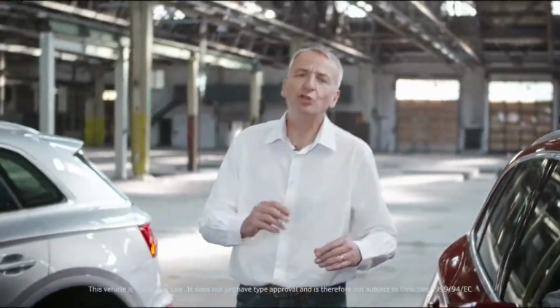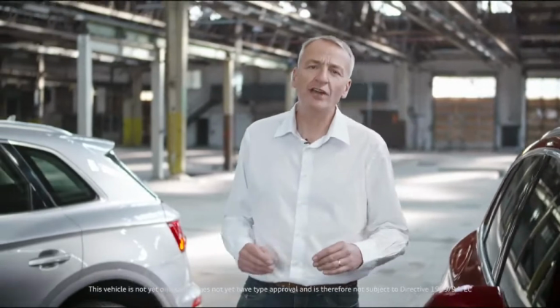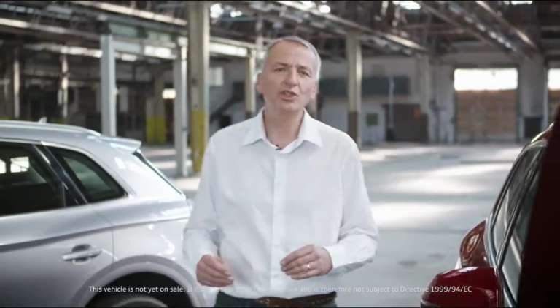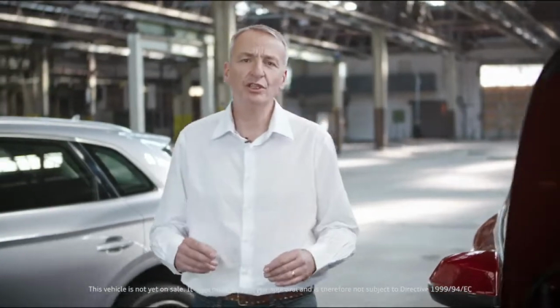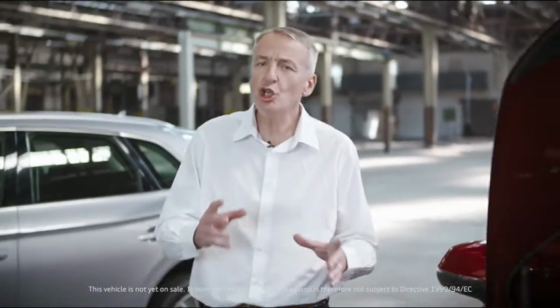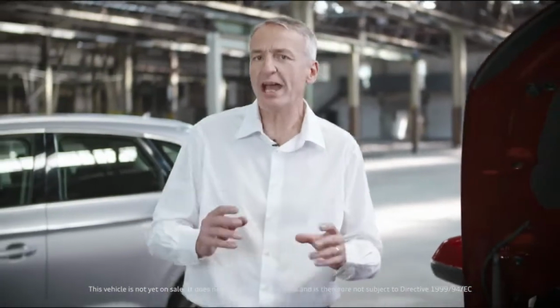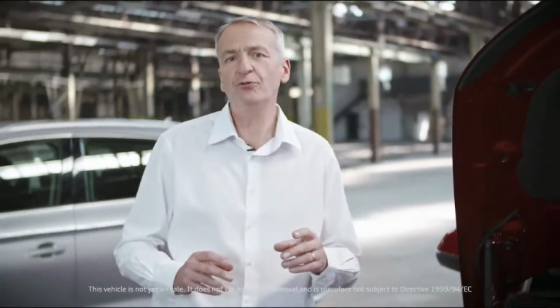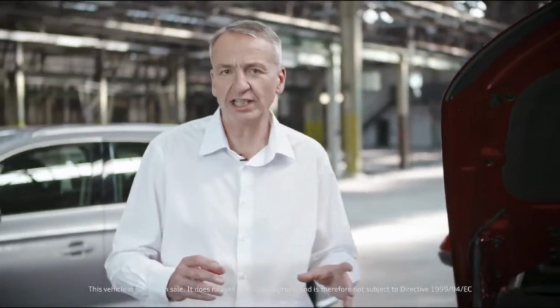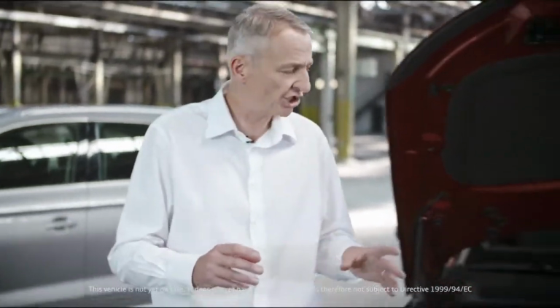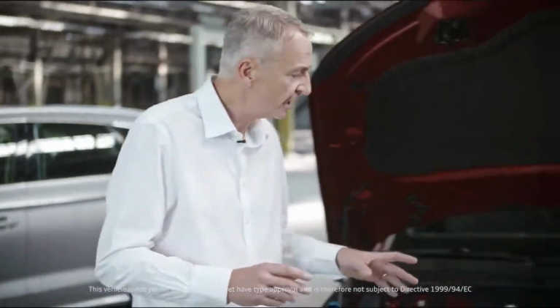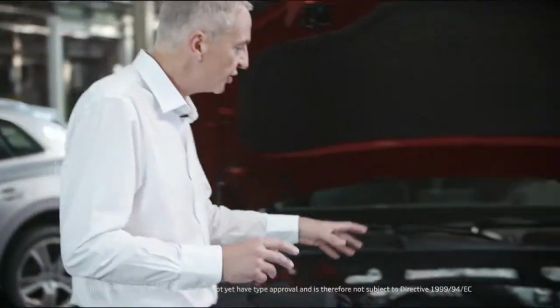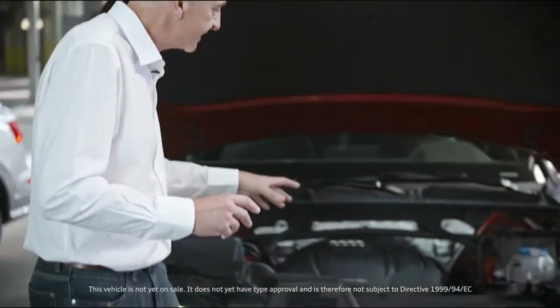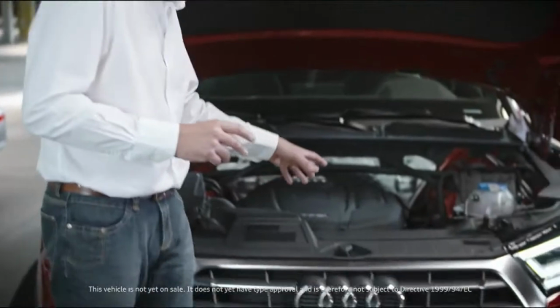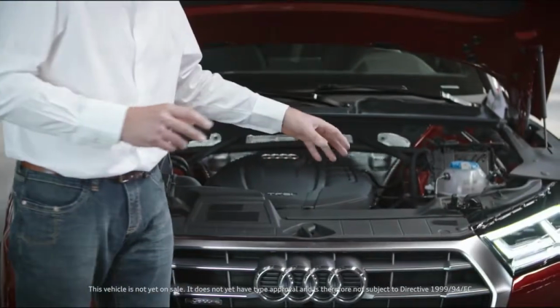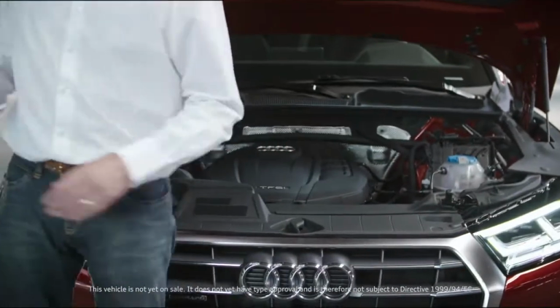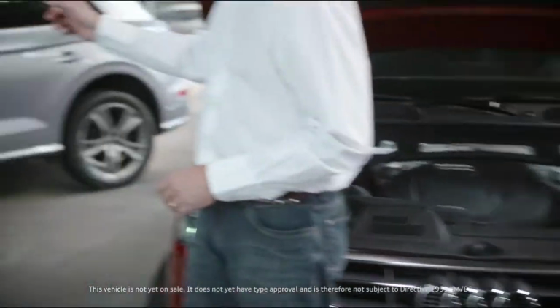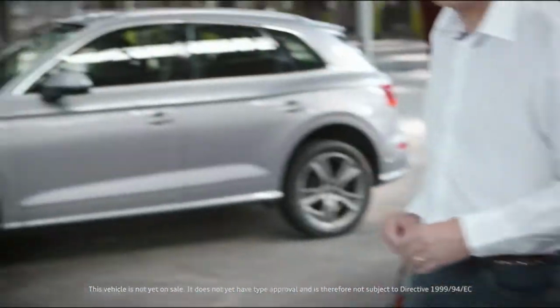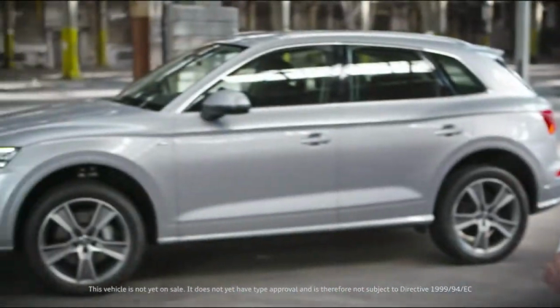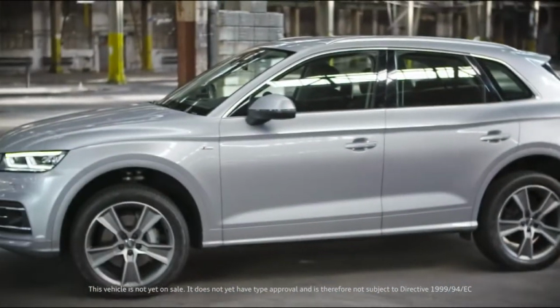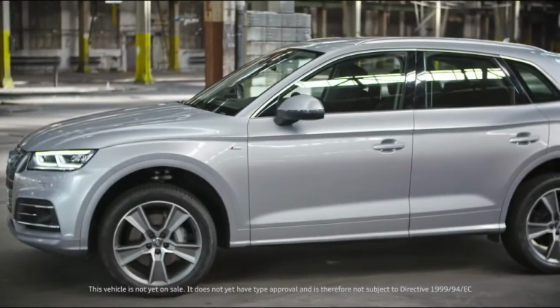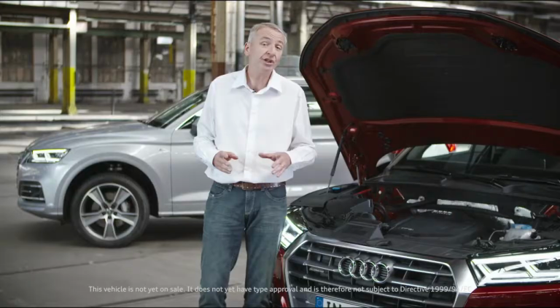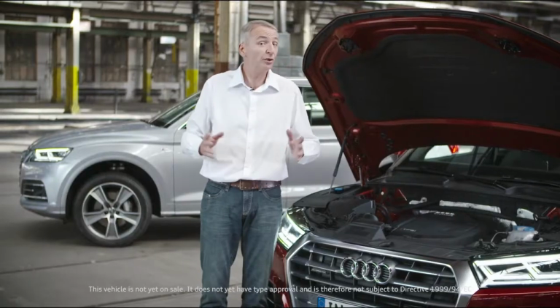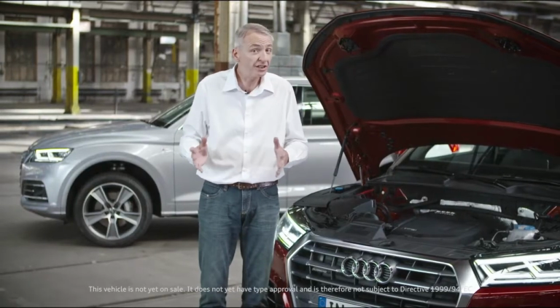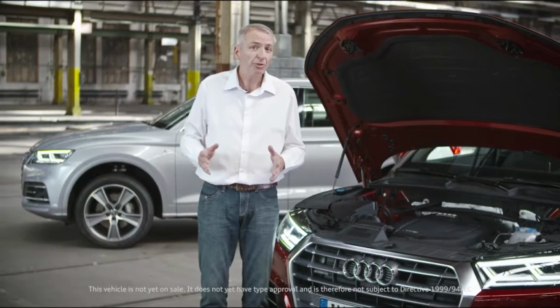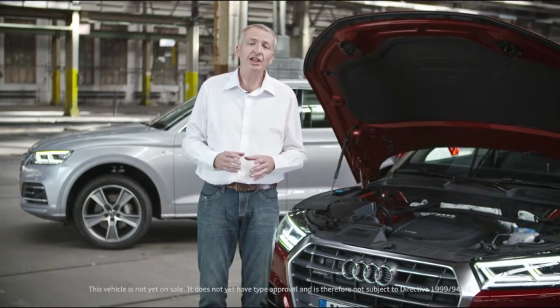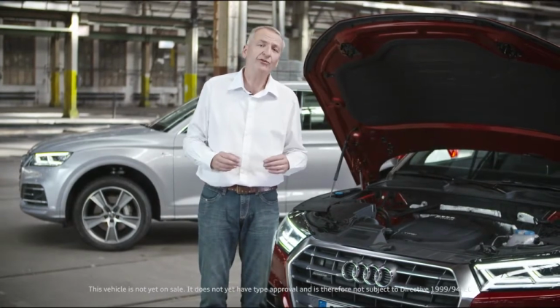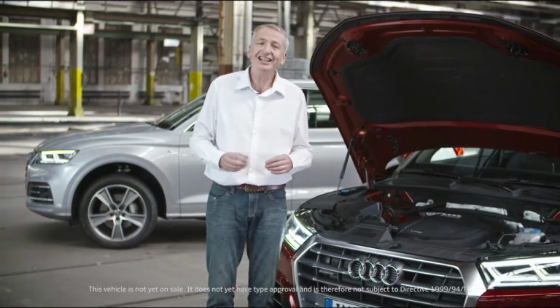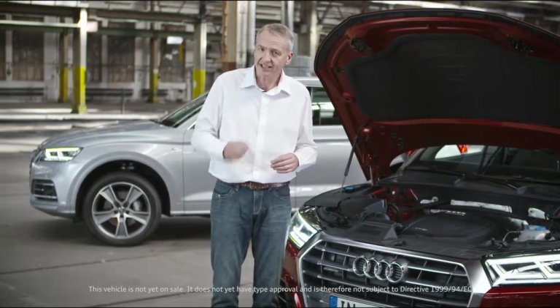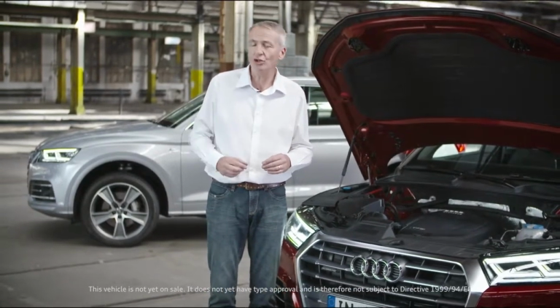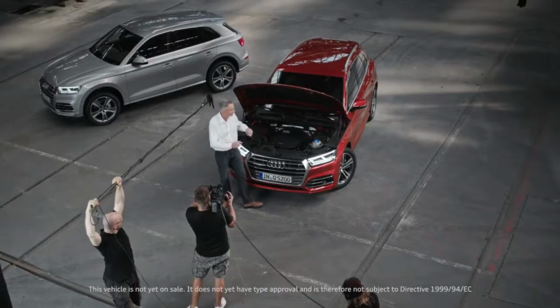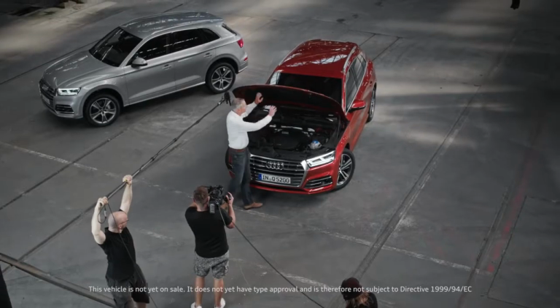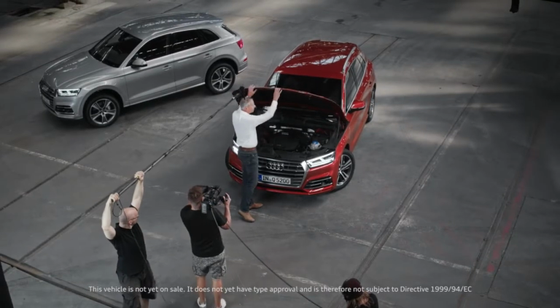The new Q5 comes with a choice of two powerful four-cylinder engines: the 2.0L TFSI and the 2.0L TDI. Not only are they fuel efficient, but they also fulfill the latest Euro 6 emission standards.